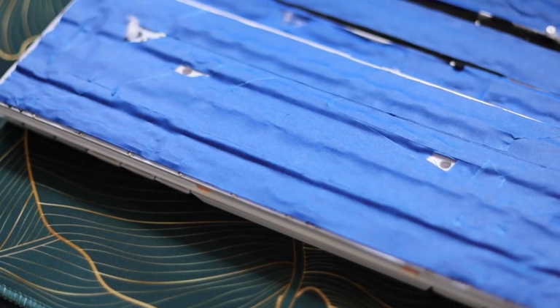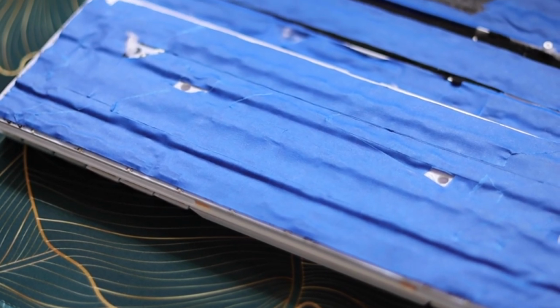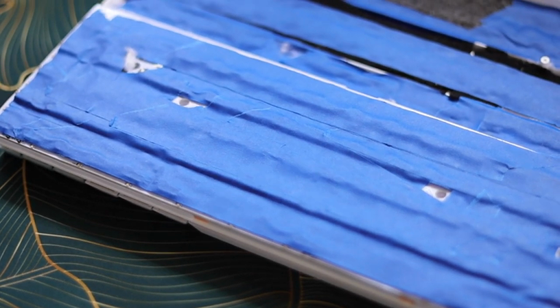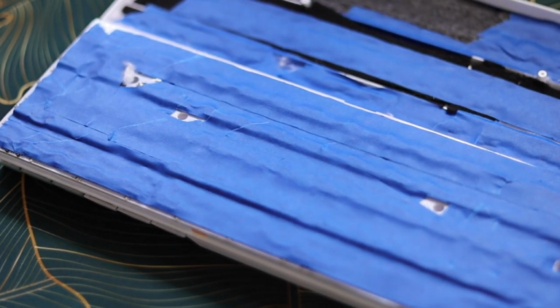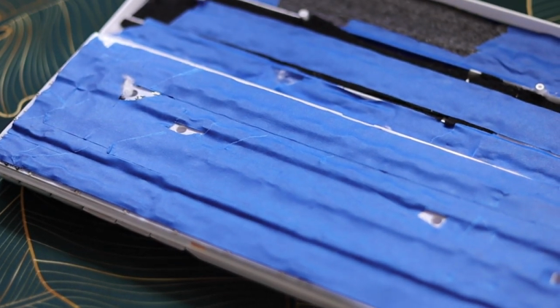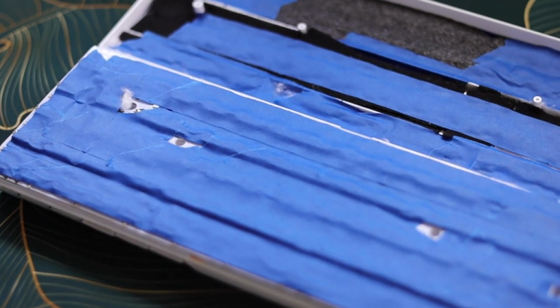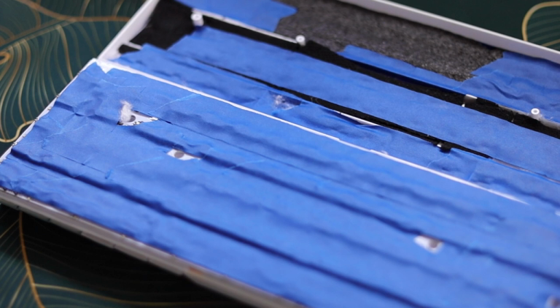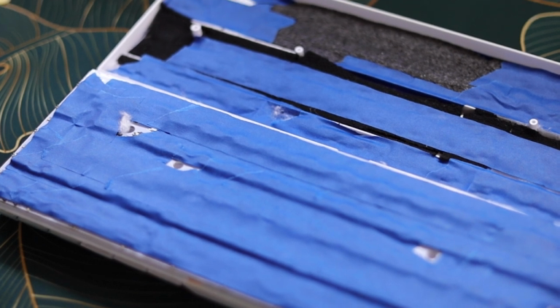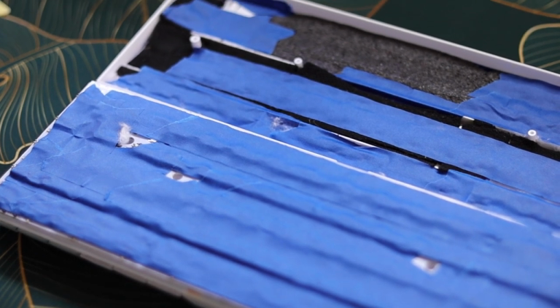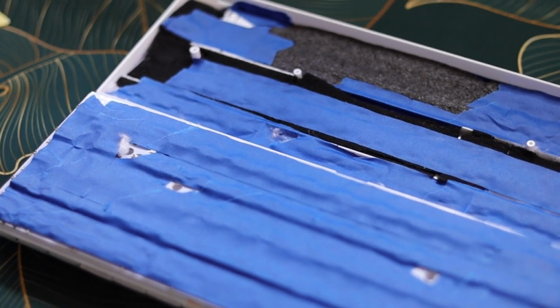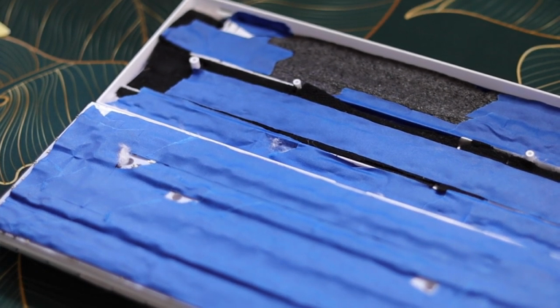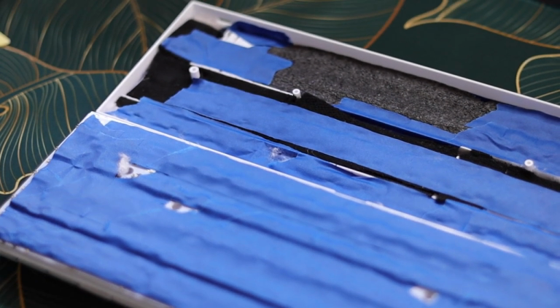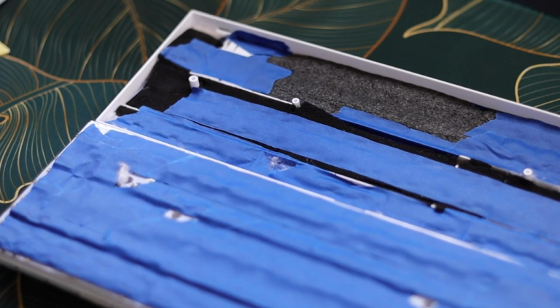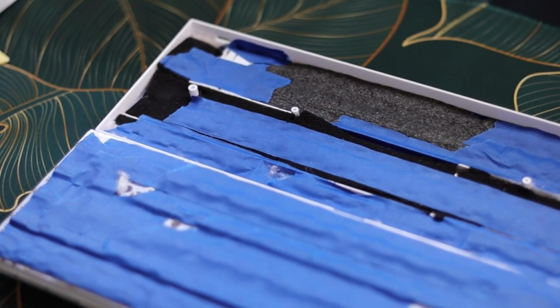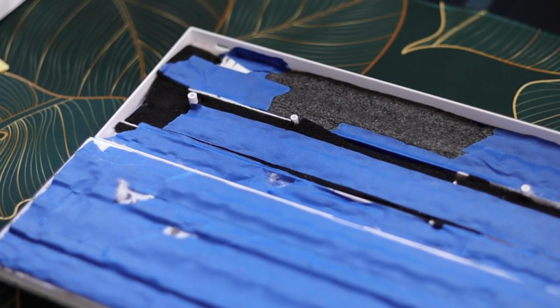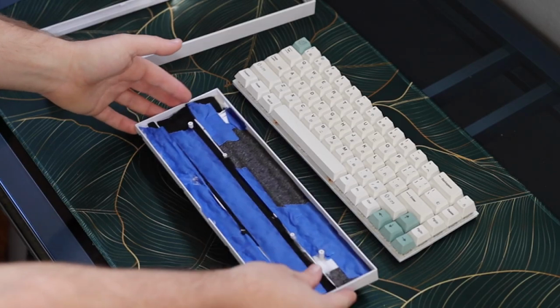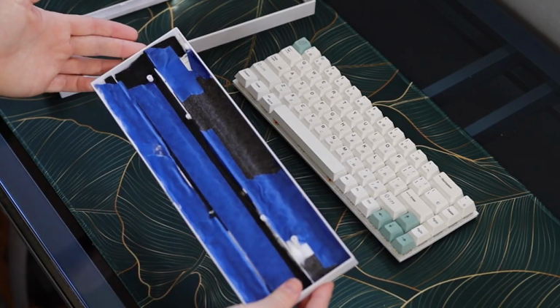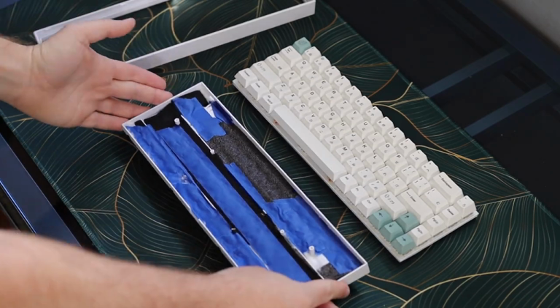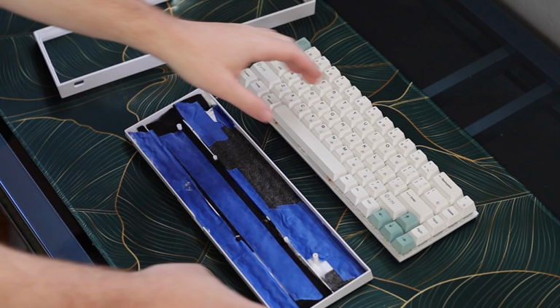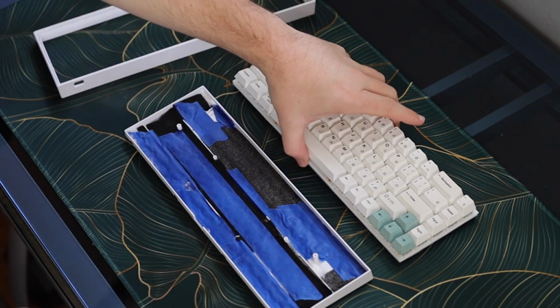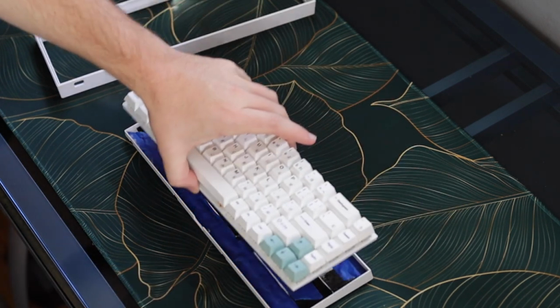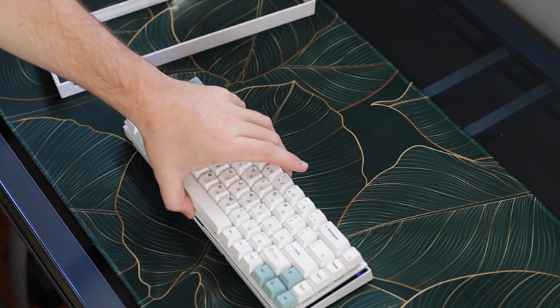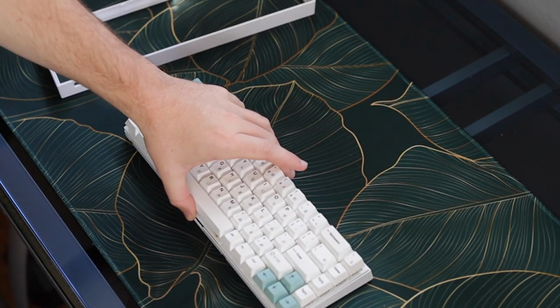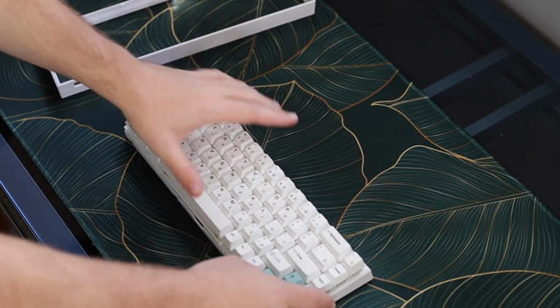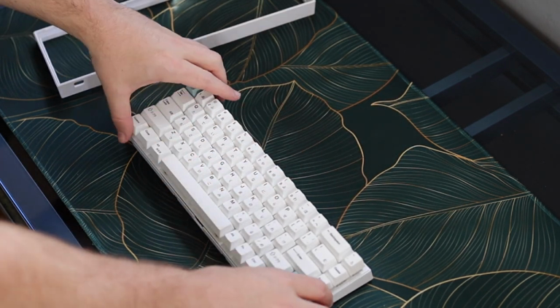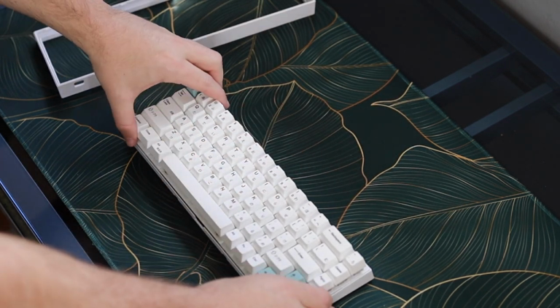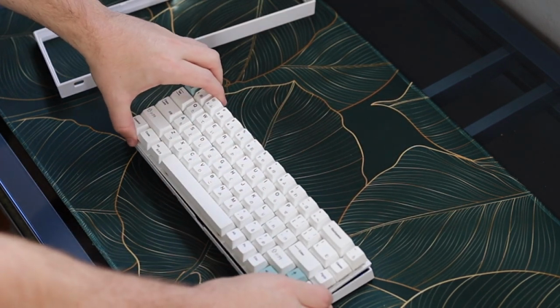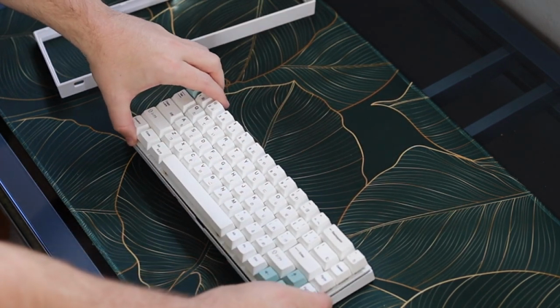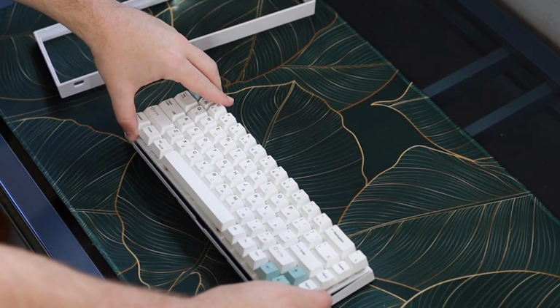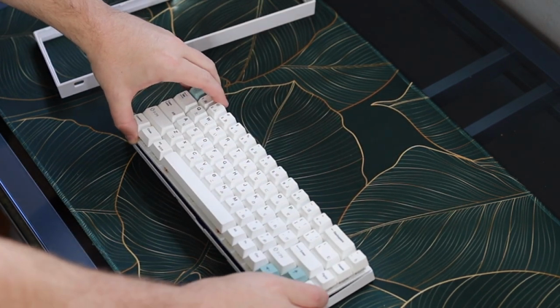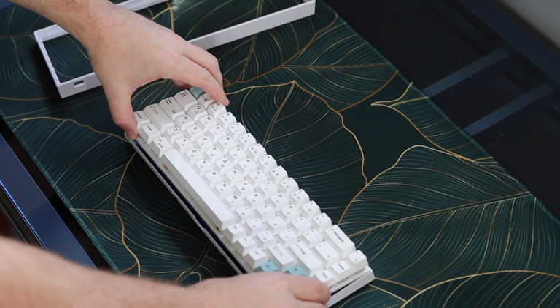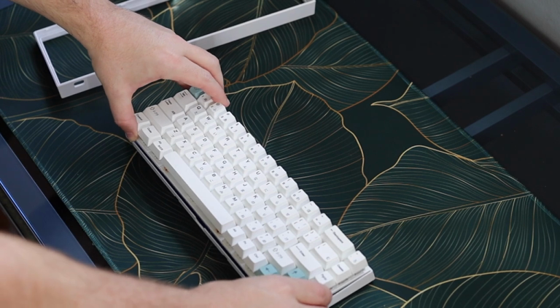Putting the board back together can be the trickiest part, because there's a point where there's too much added in the case and it no longer fits together. You'll know you're at a good point when the board fits back together and clips together, but you don't have to use too much force to get it to close — just a little.